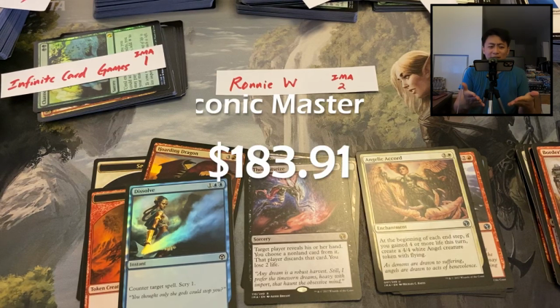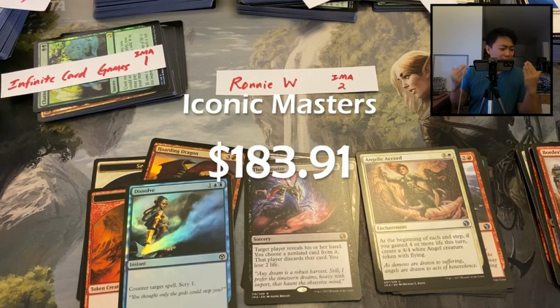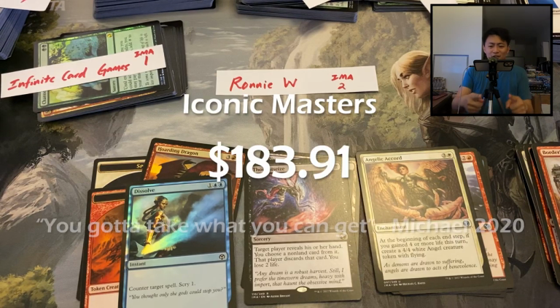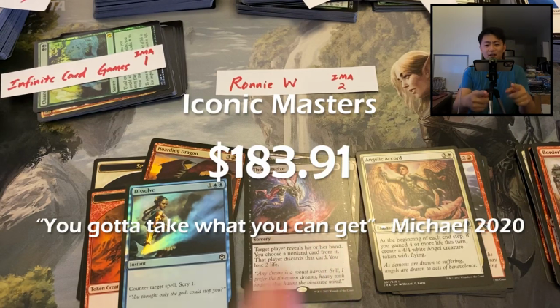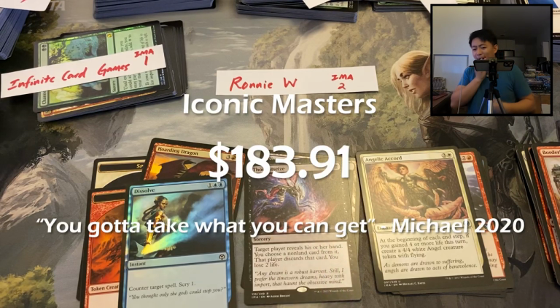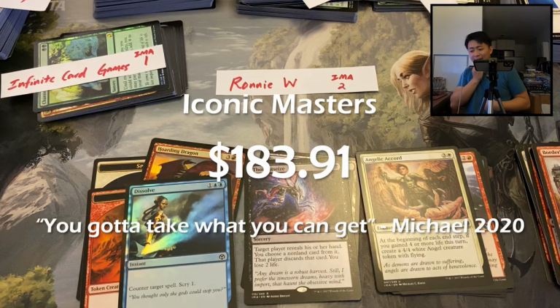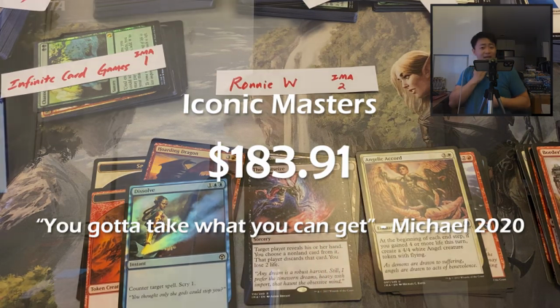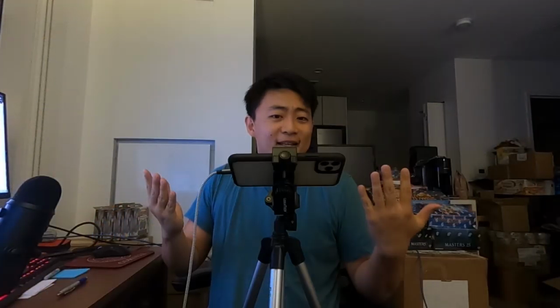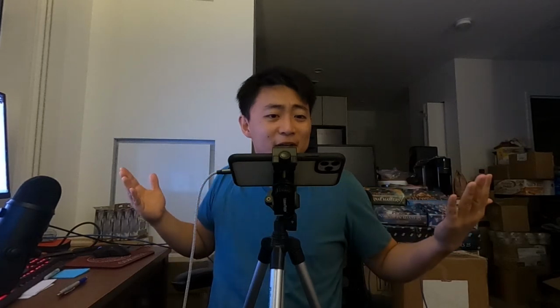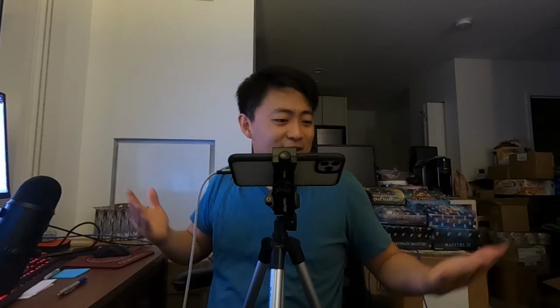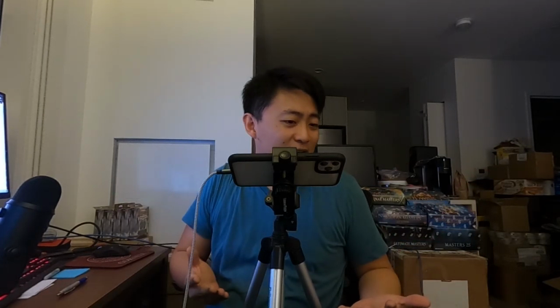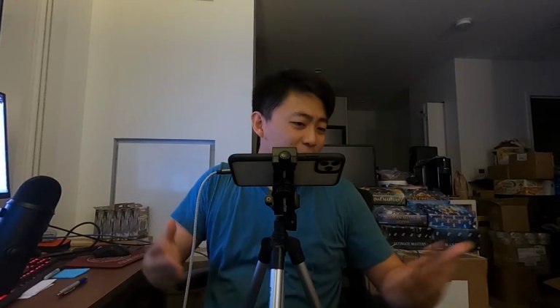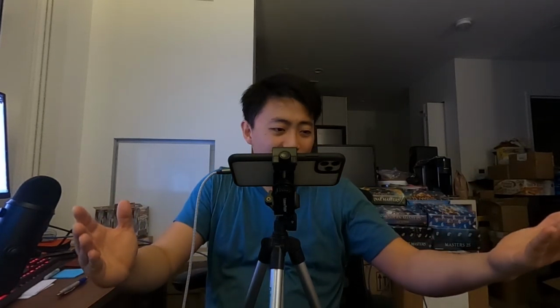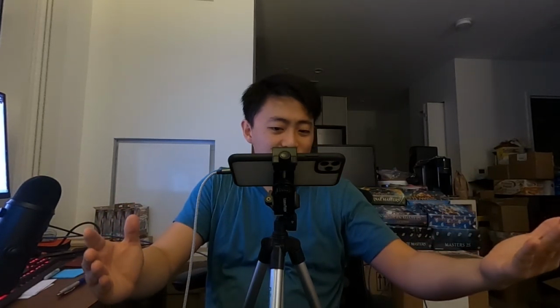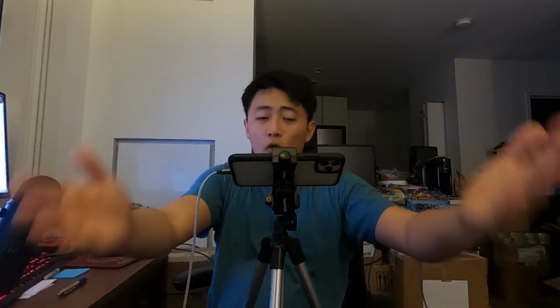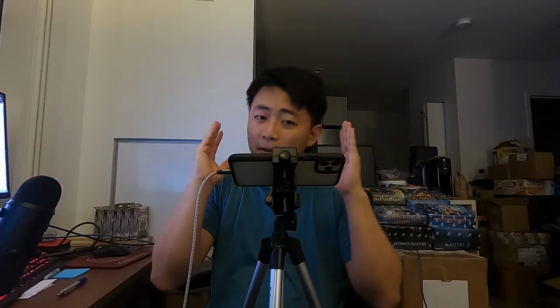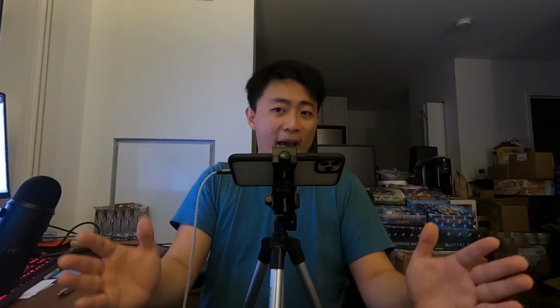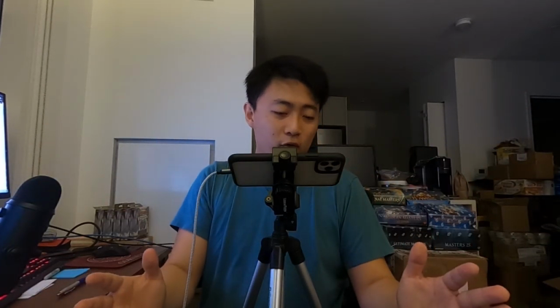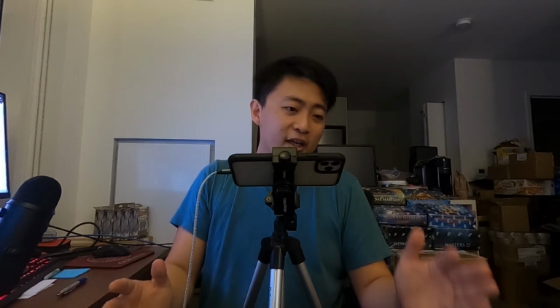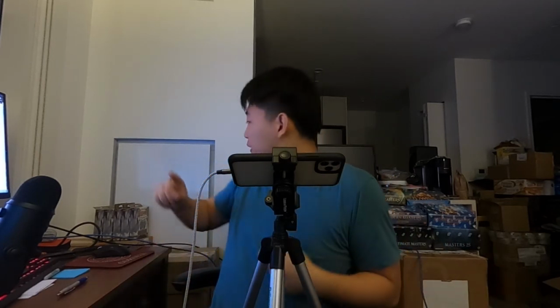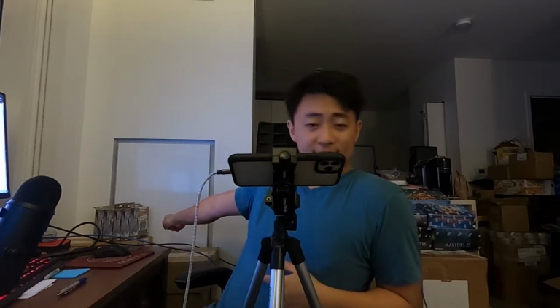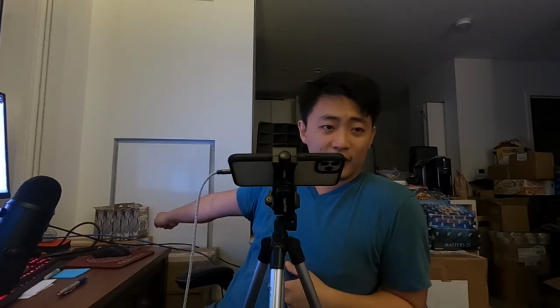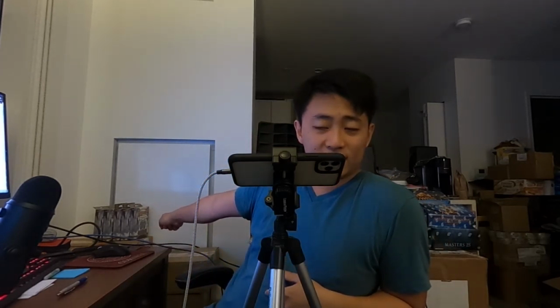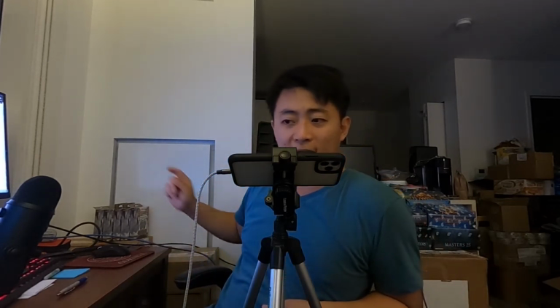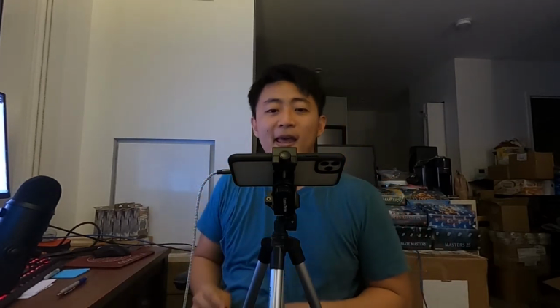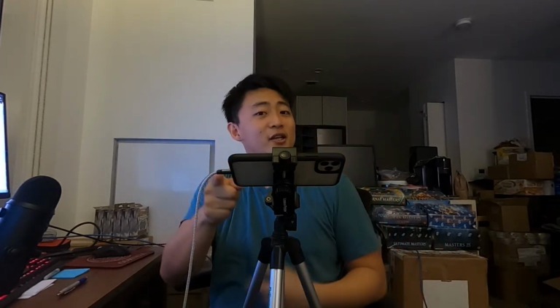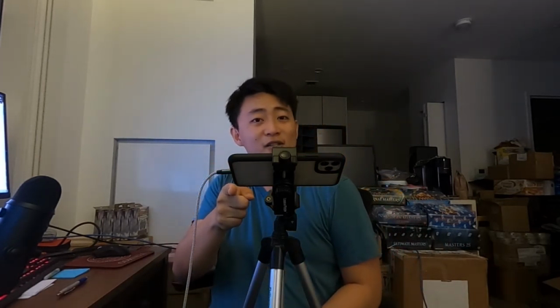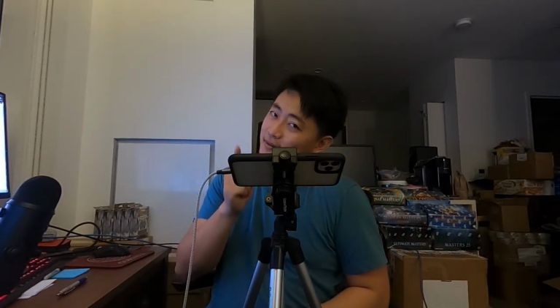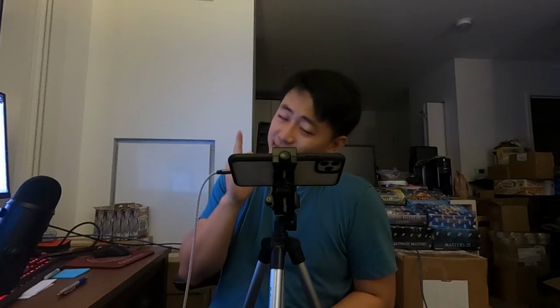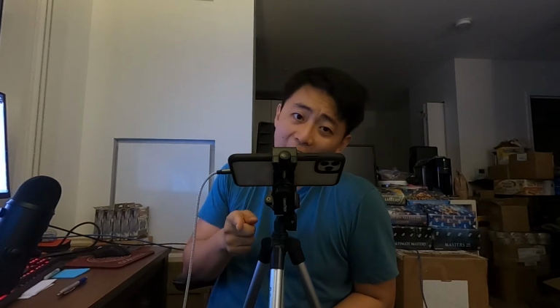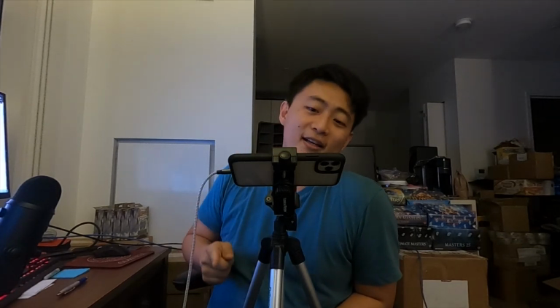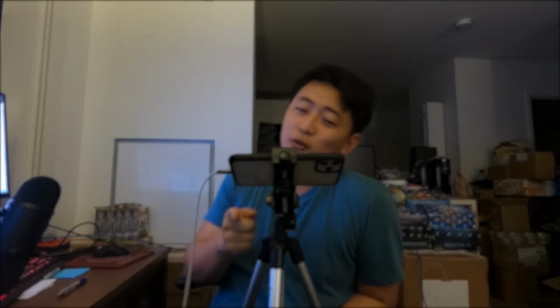Total value — we'll price it out. That's it for the video. This was a good time — we opened an Iconic Masters box, and we'll be opening more Masters sets for the rest of the week. Don't forget: Zendikar intro decks this Friday at 8 p.m. I'll see you for the next one — like, subscribe, stay tuned.